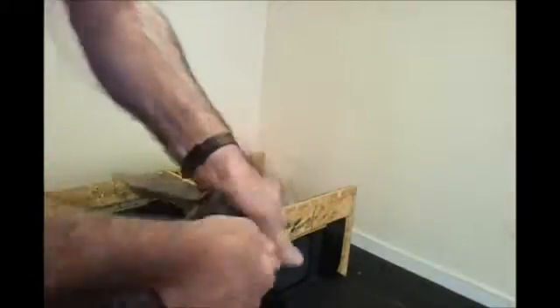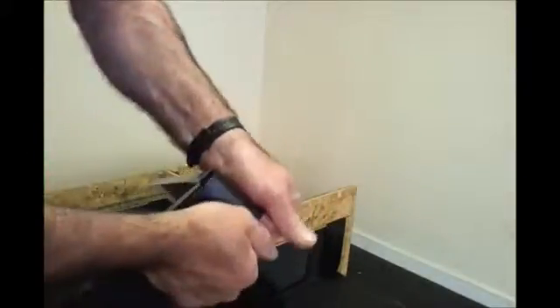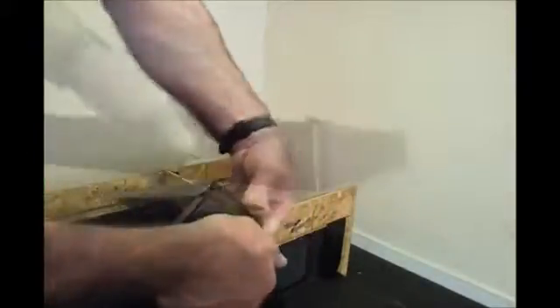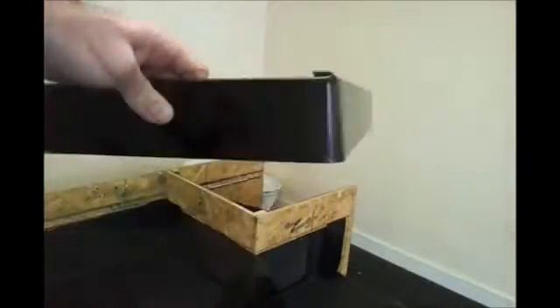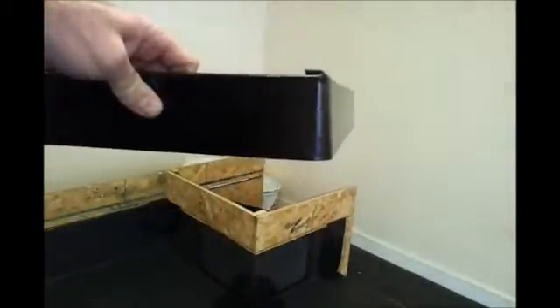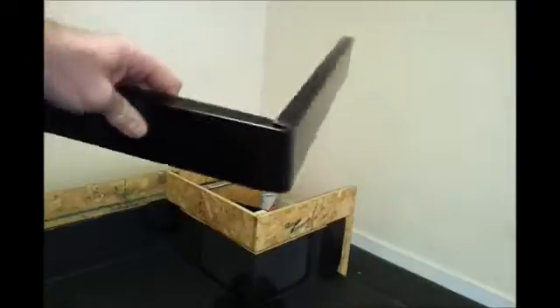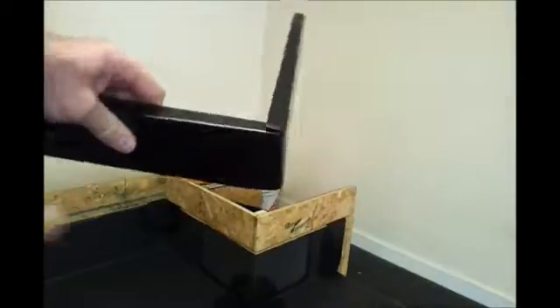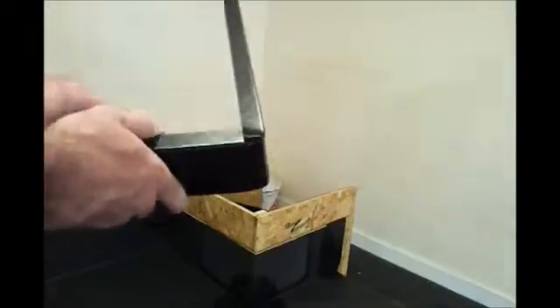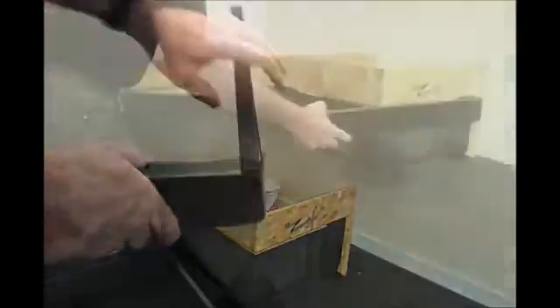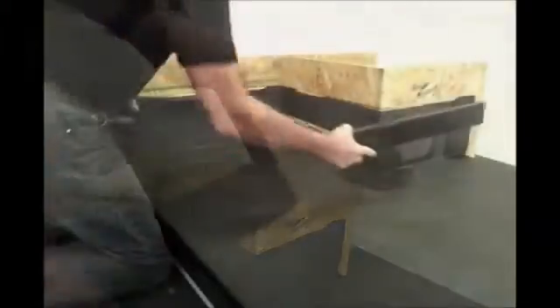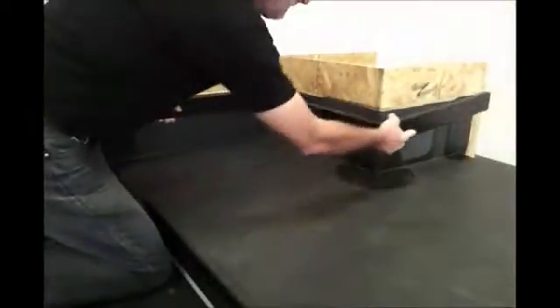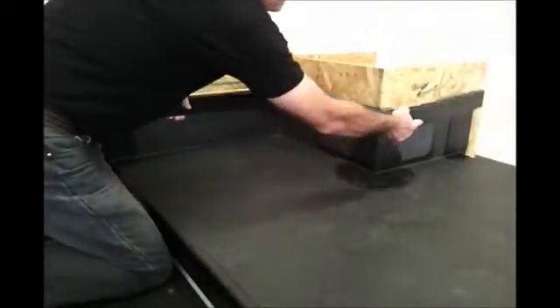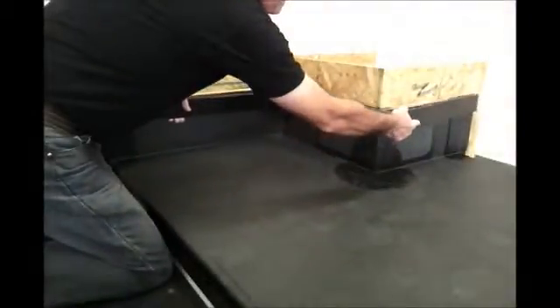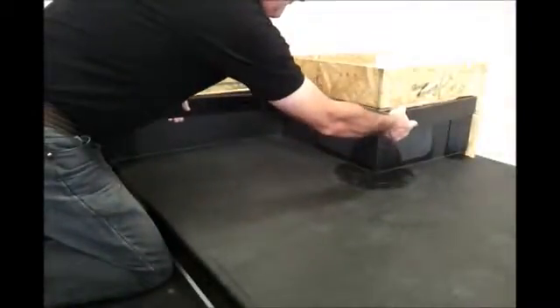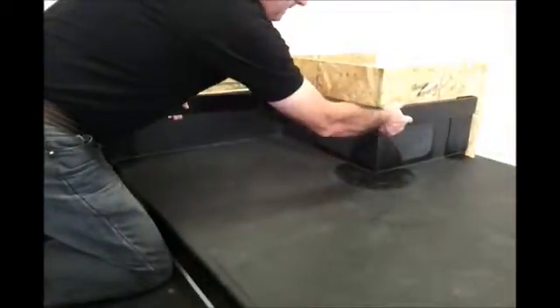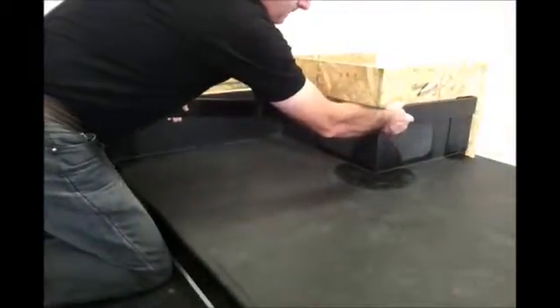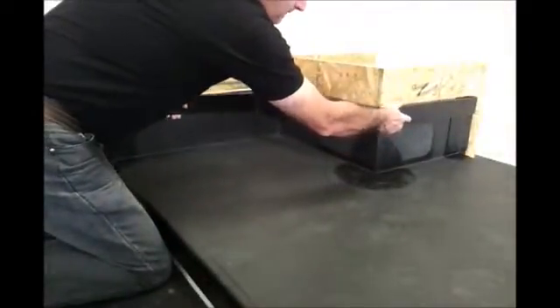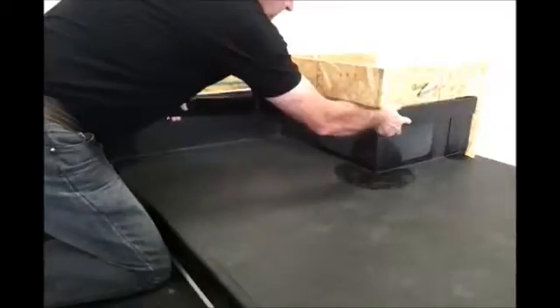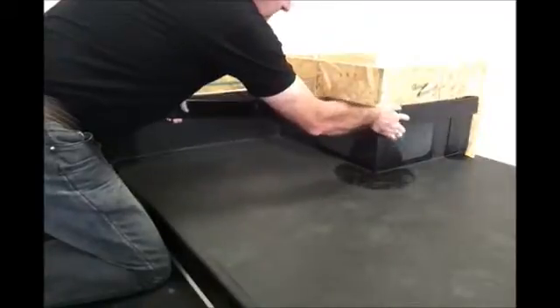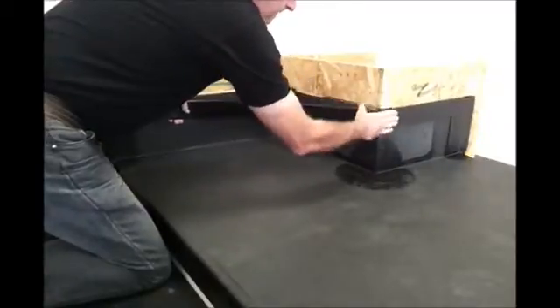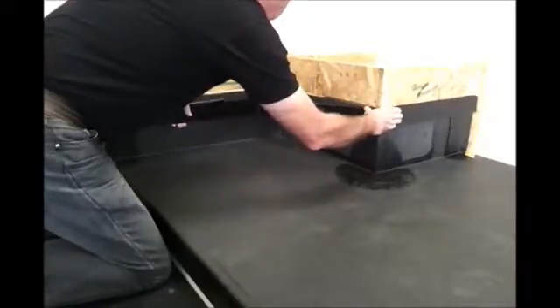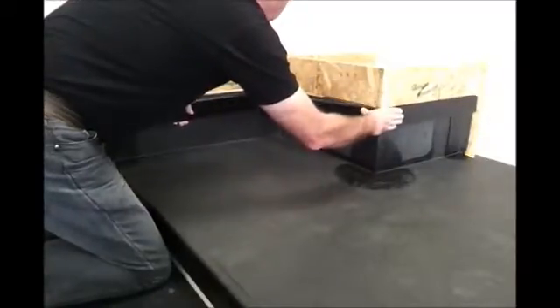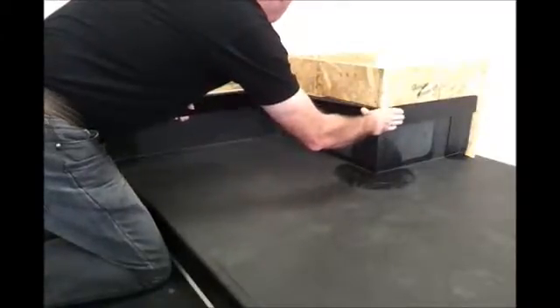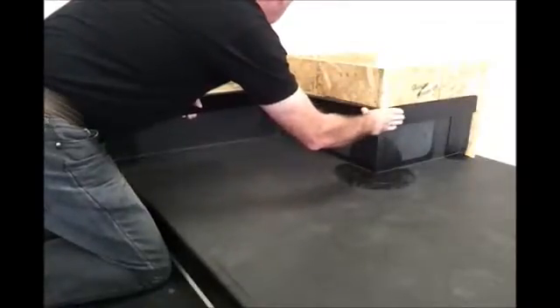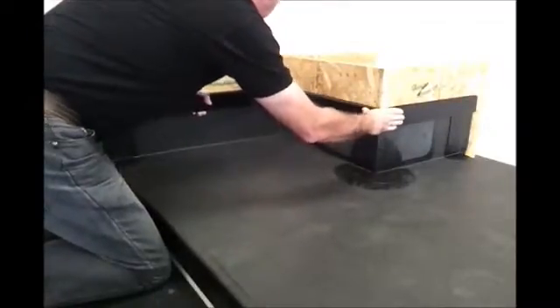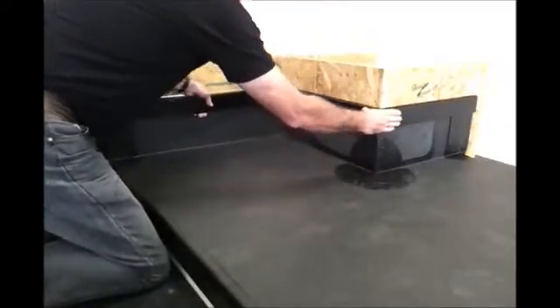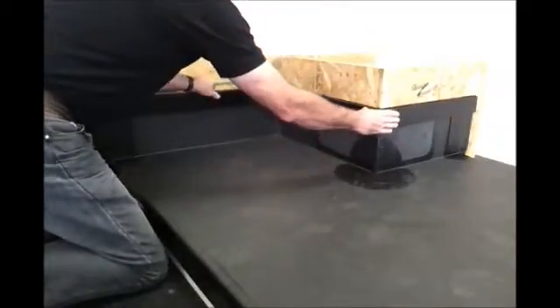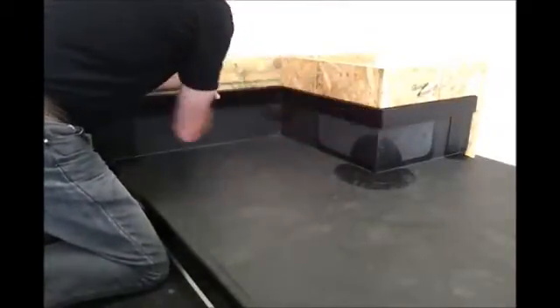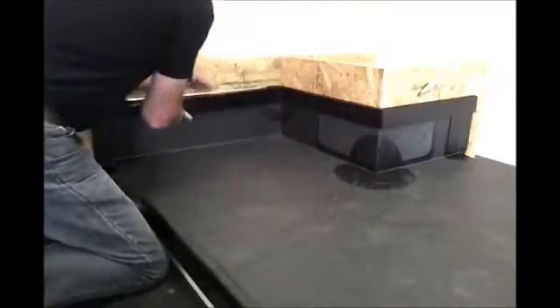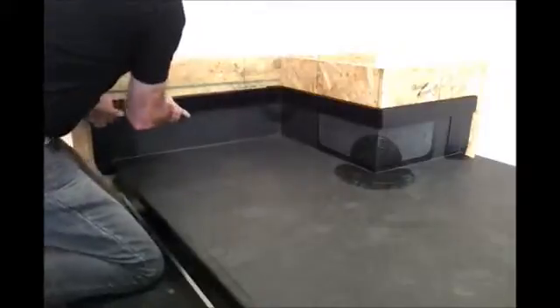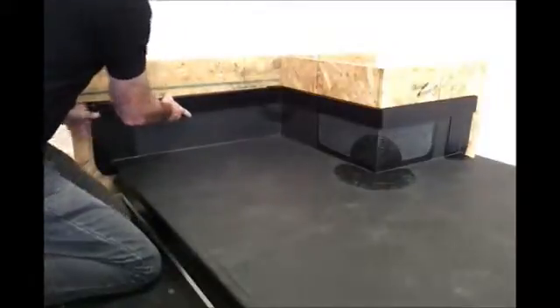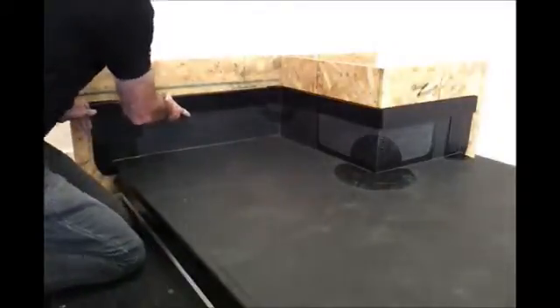All we need to do is make a cut in the top edge, and this will allow us to bend the trim into position. We need to feed it into the prepared chase and offer it up.